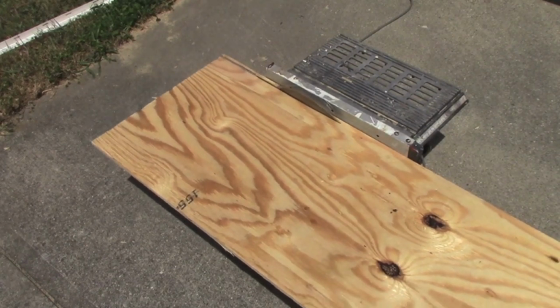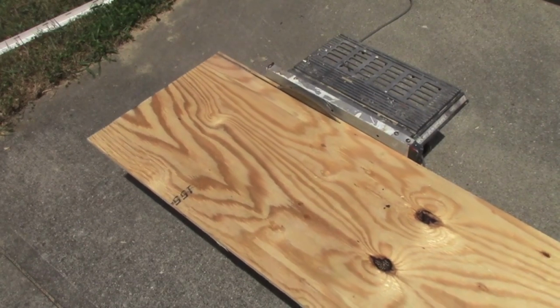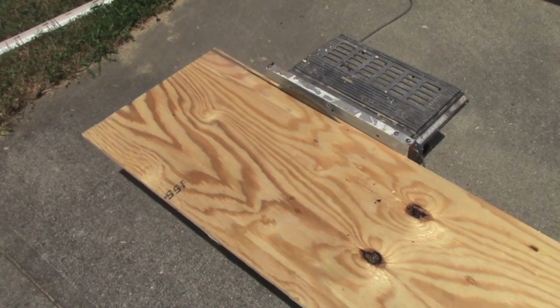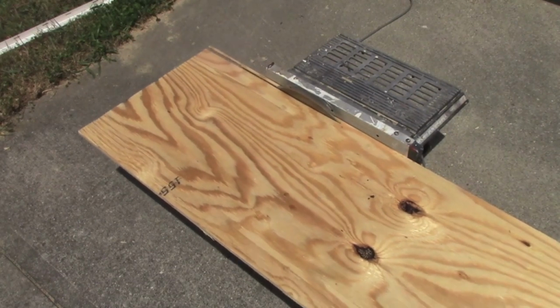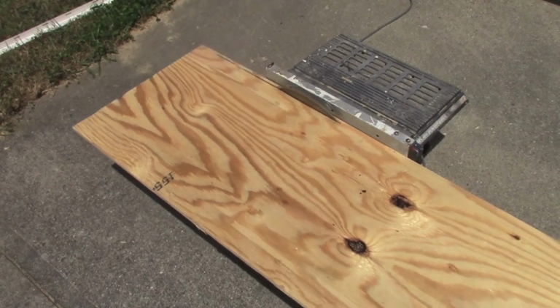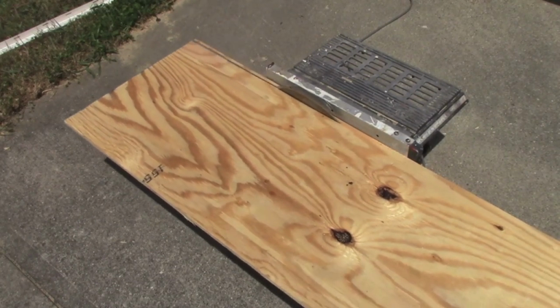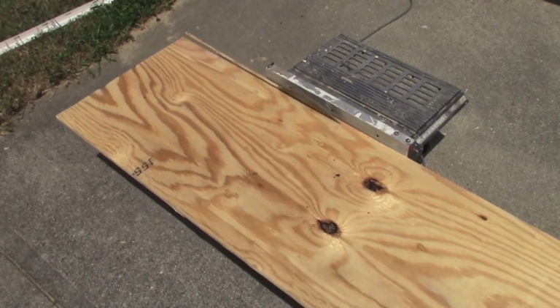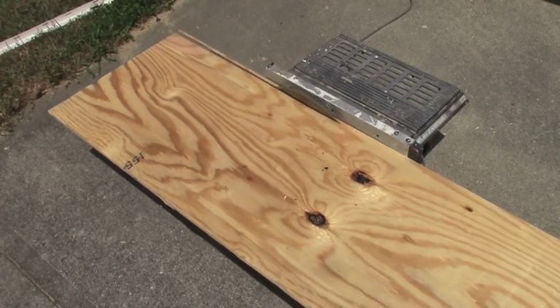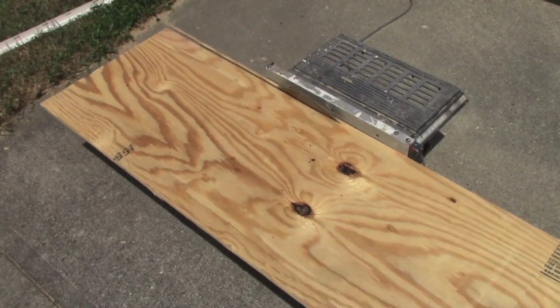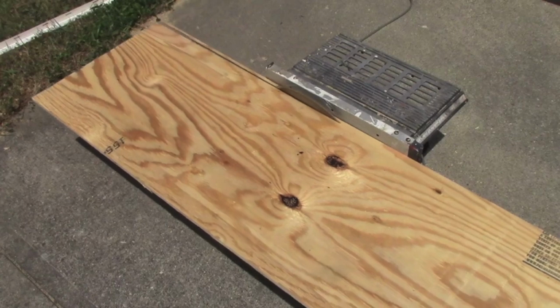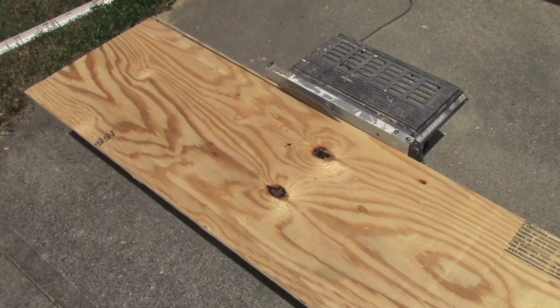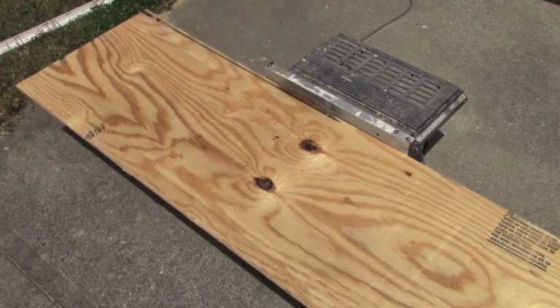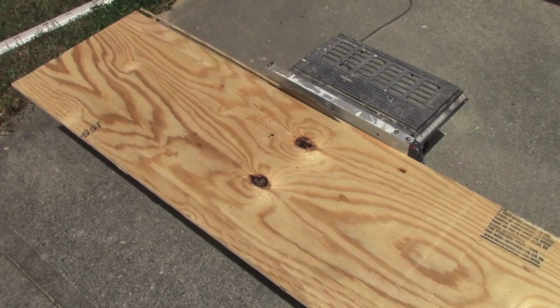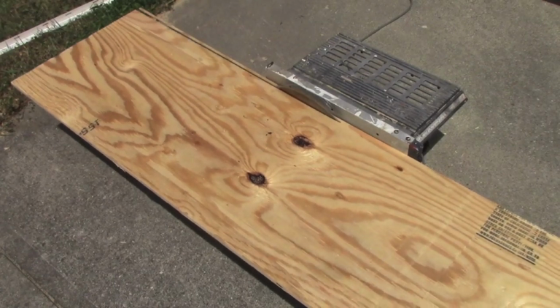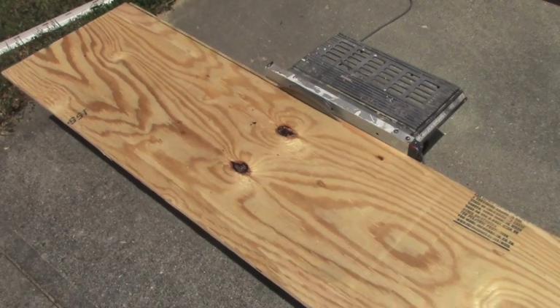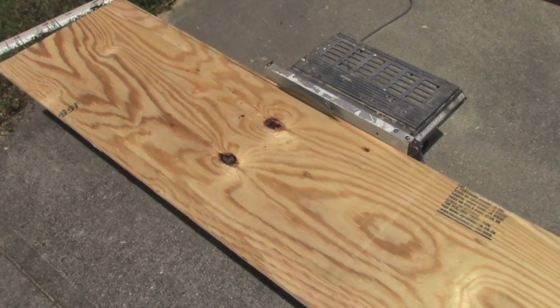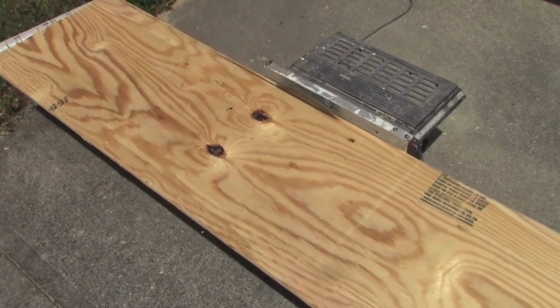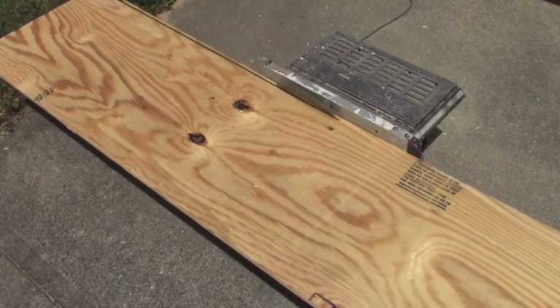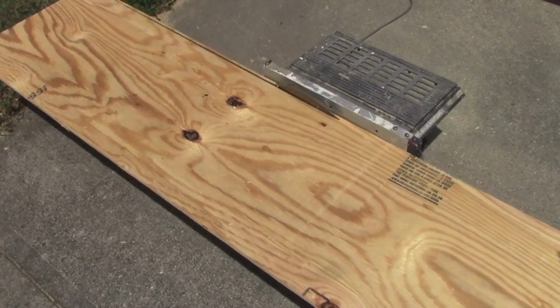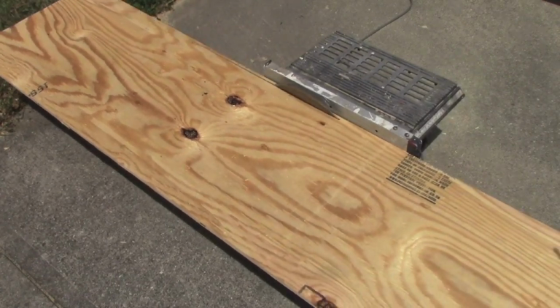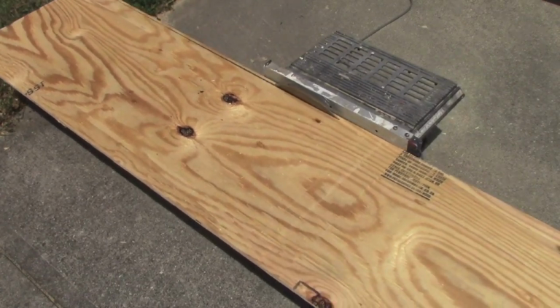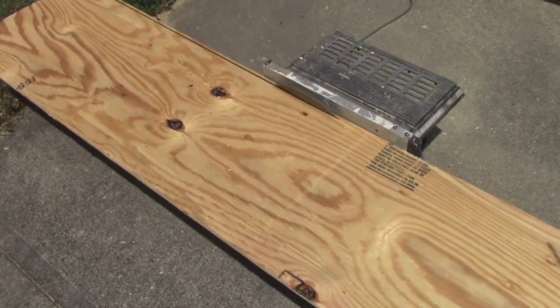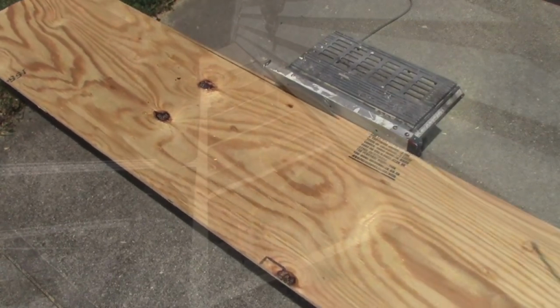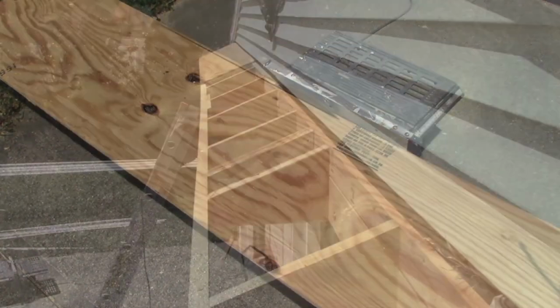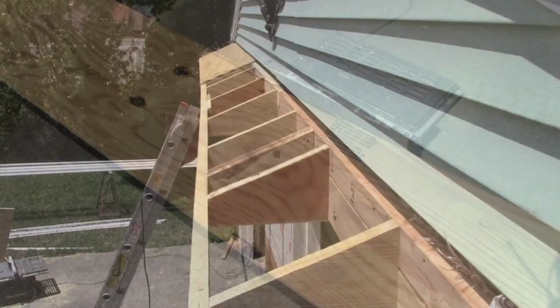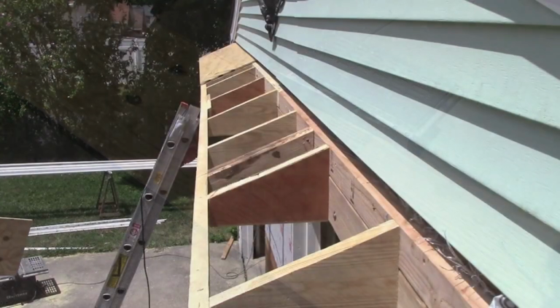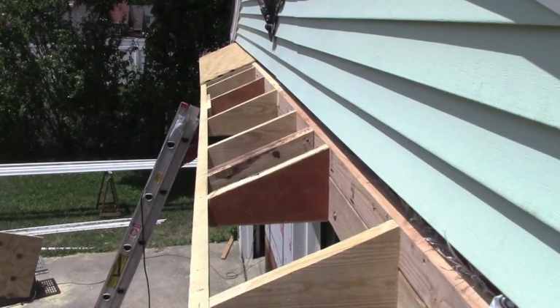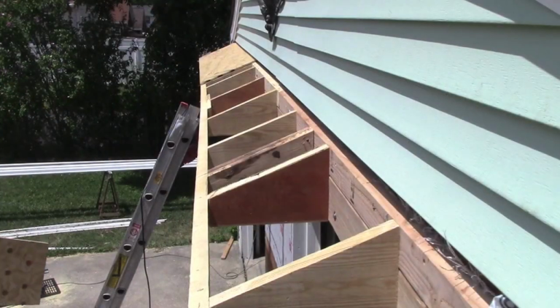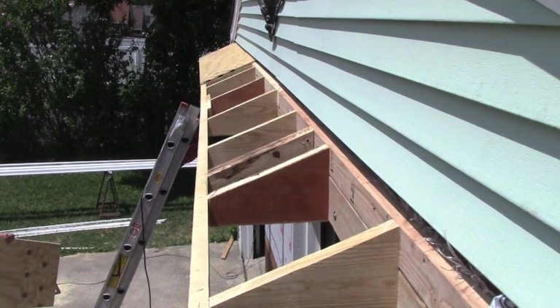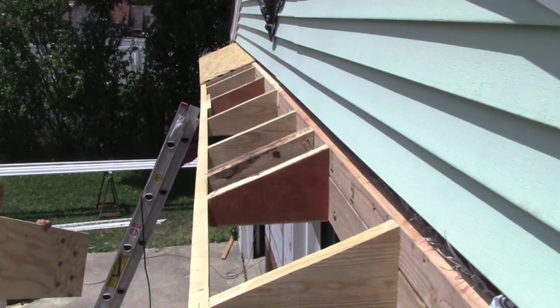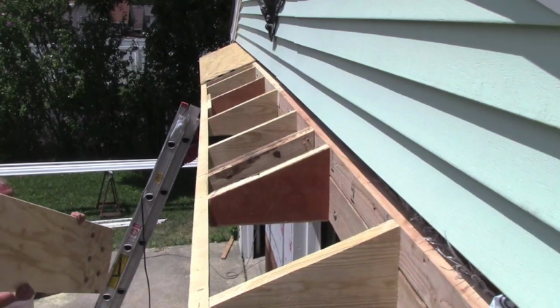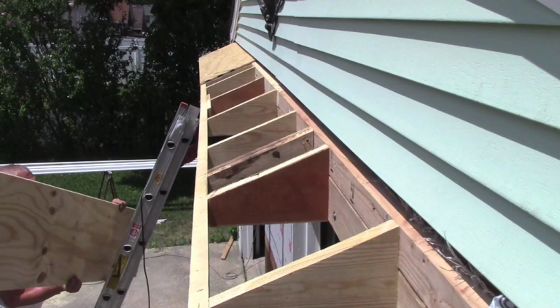The back edge of the plywood is cut at a matching angle to the roof slope. The front edge will be trimmed flush later using a circular saw.